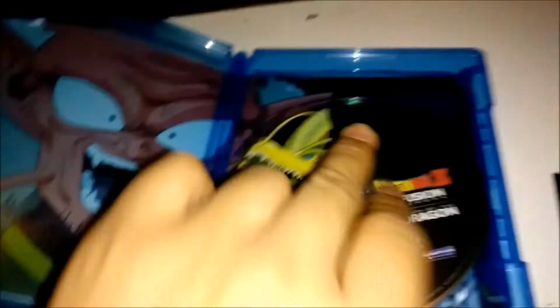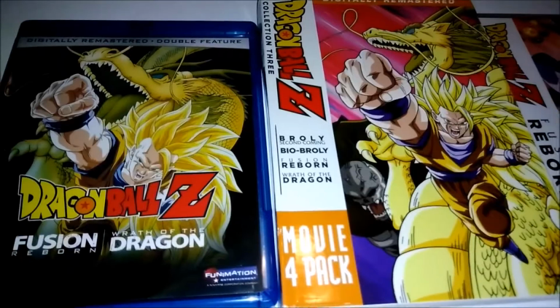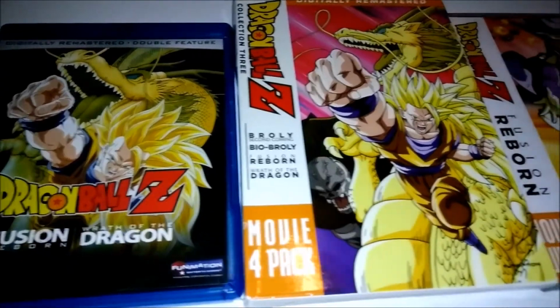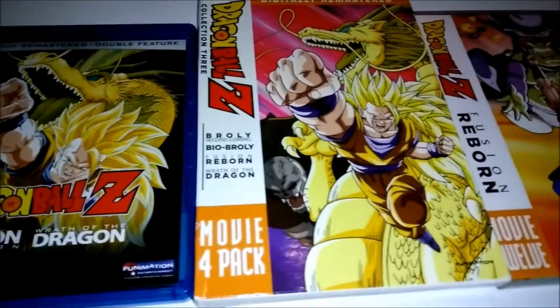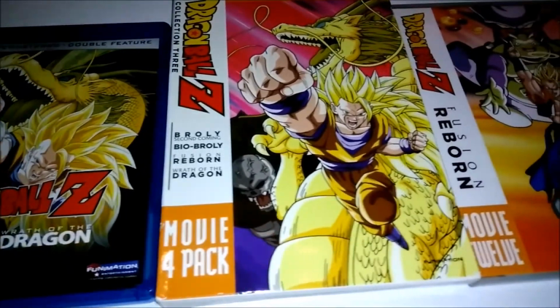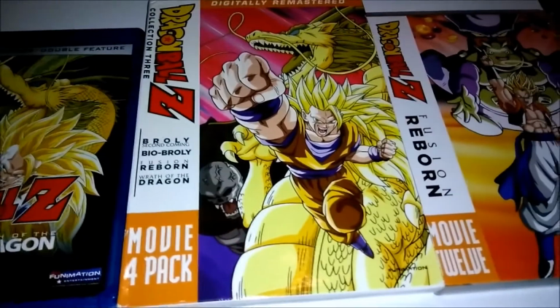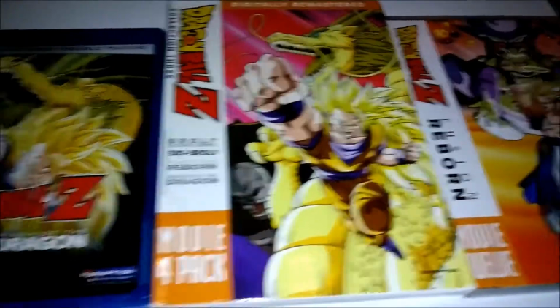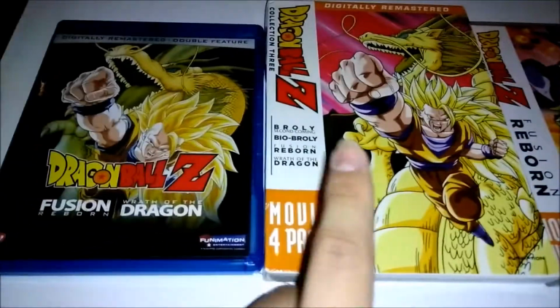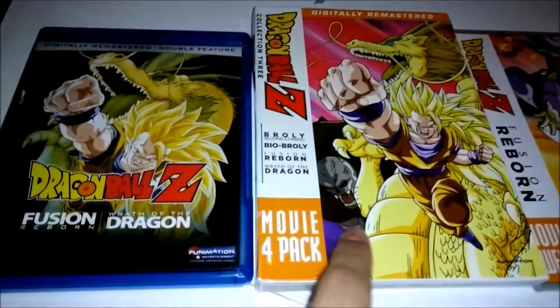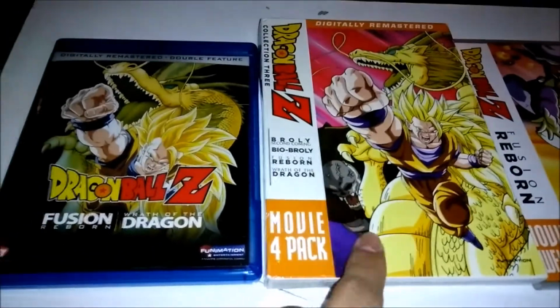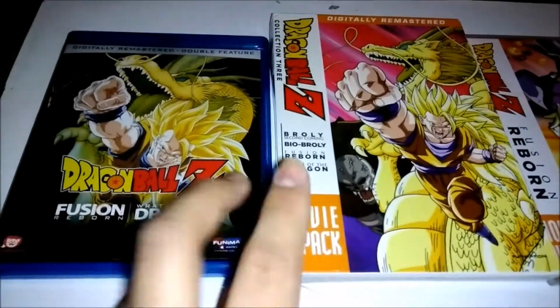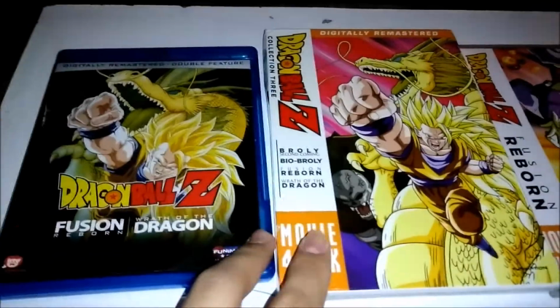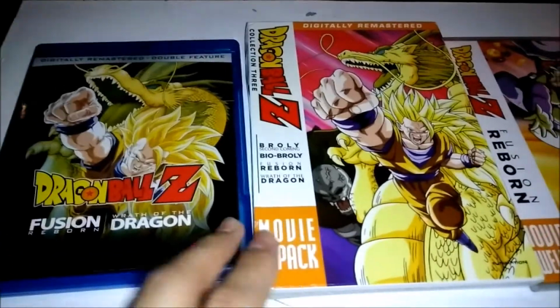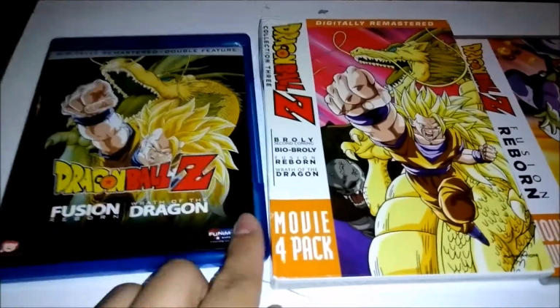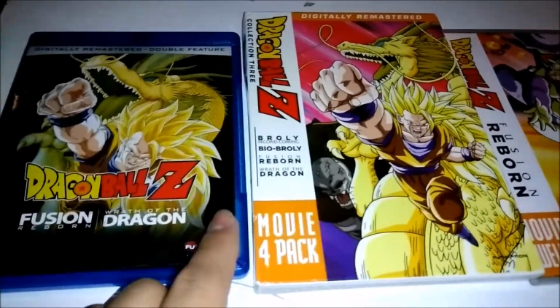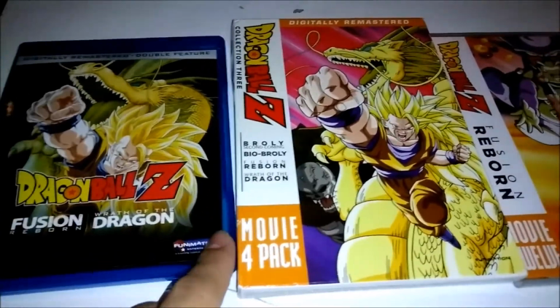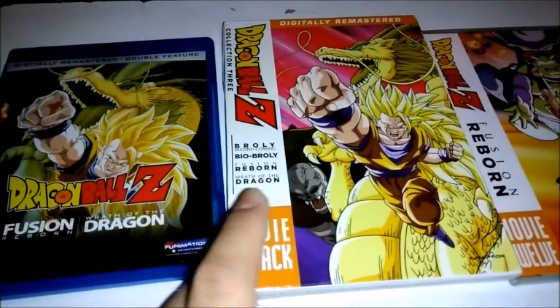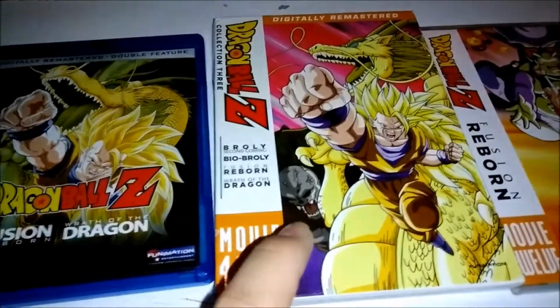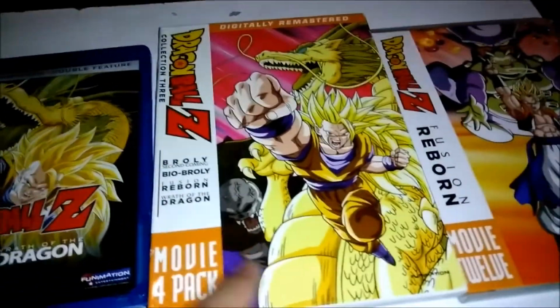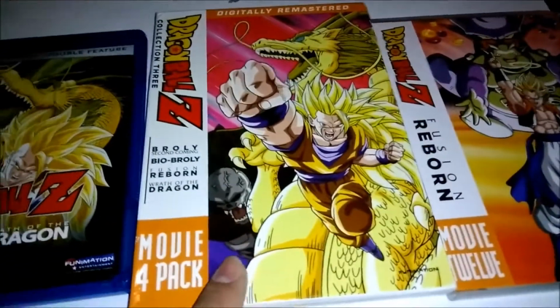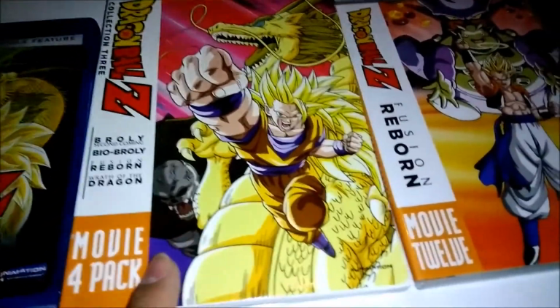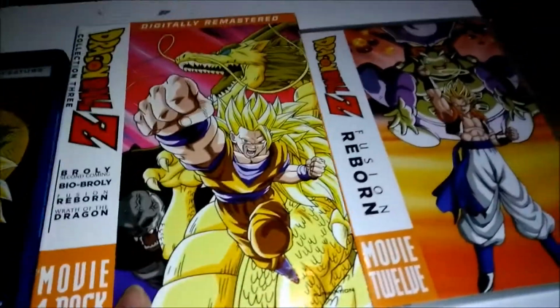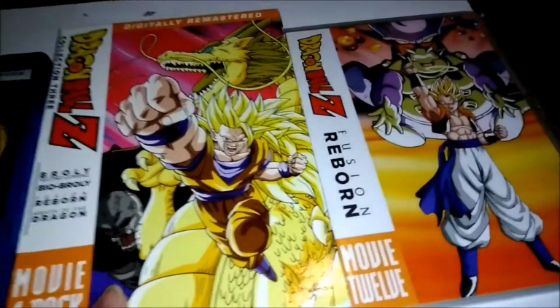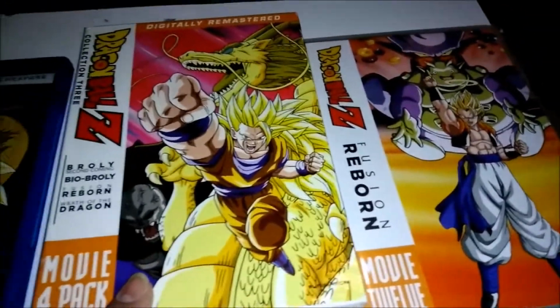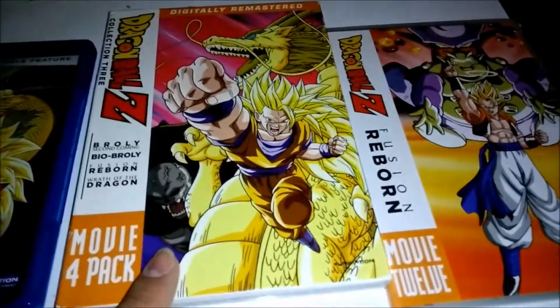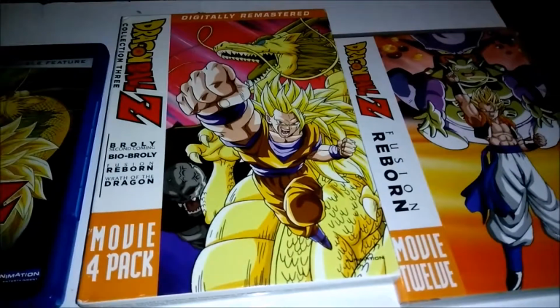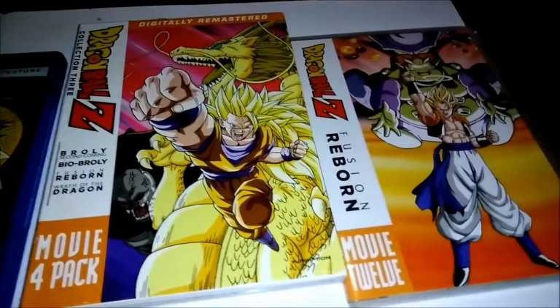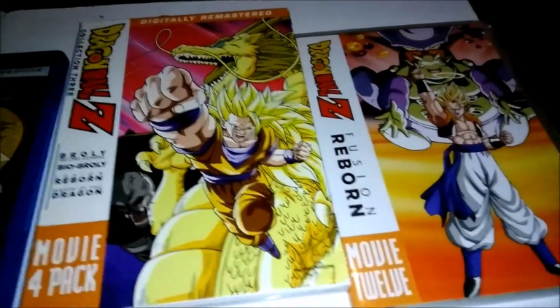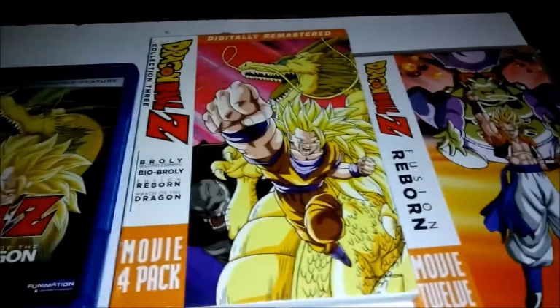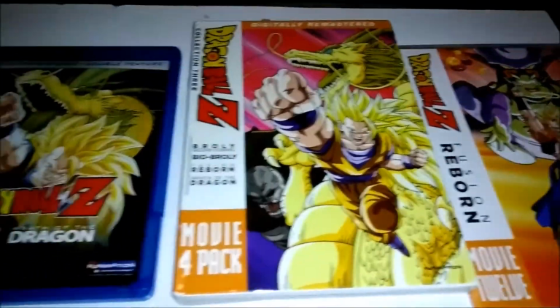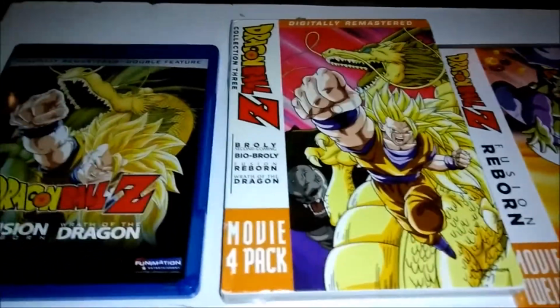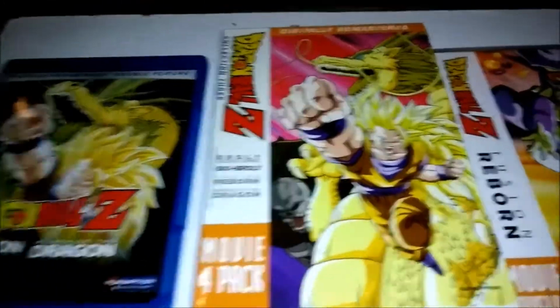In the description below I have a link for a comparison between the remastered DVDs and the Blu-rays. The Blu-rays definitely look better. The DVDs only go to 720p. They do look nicer than the singles version, but they're not as good as the Blu-rays.